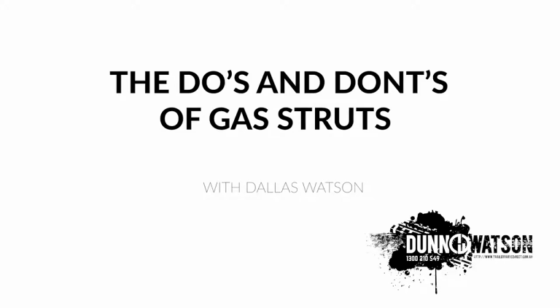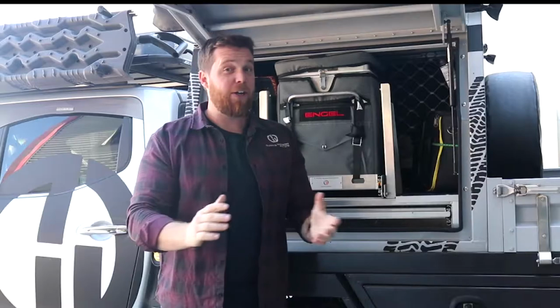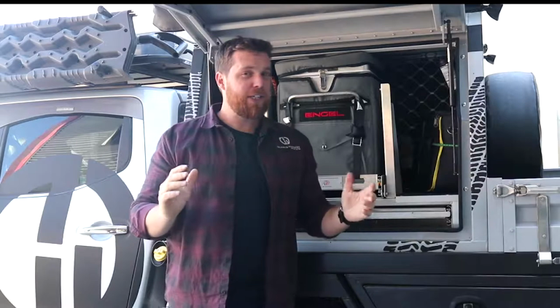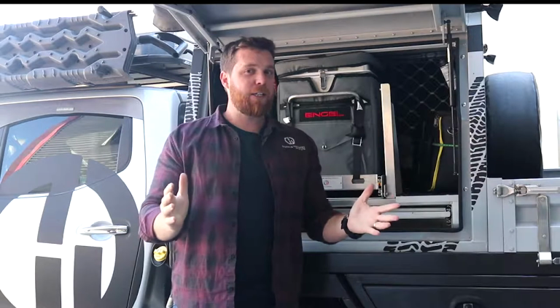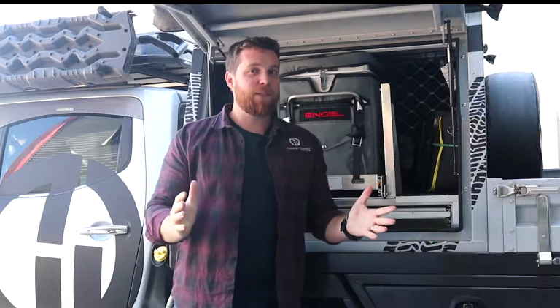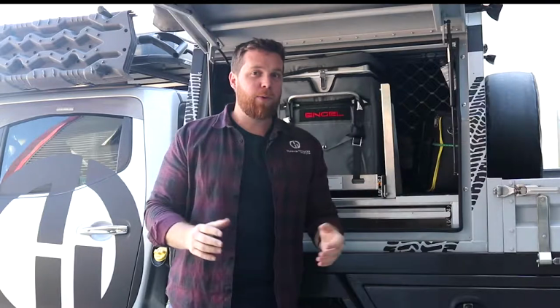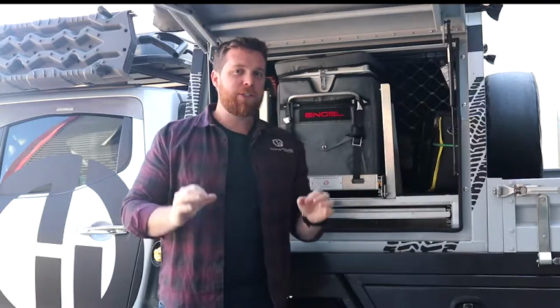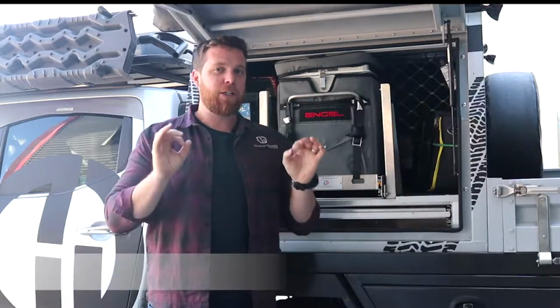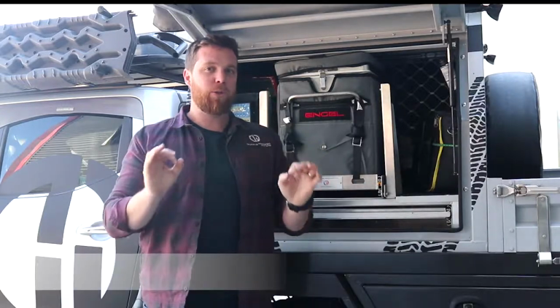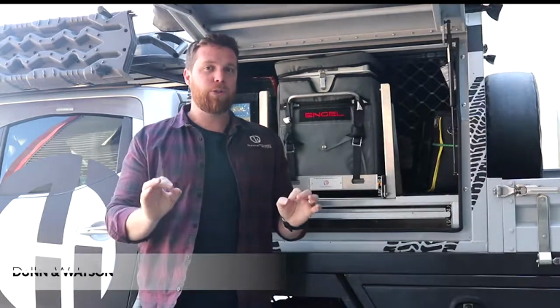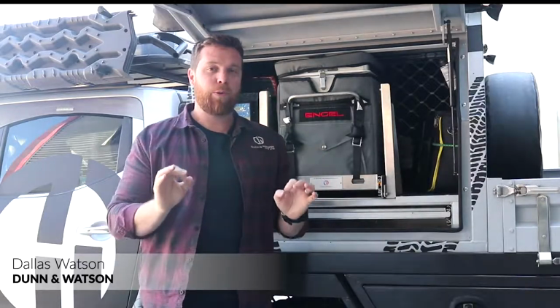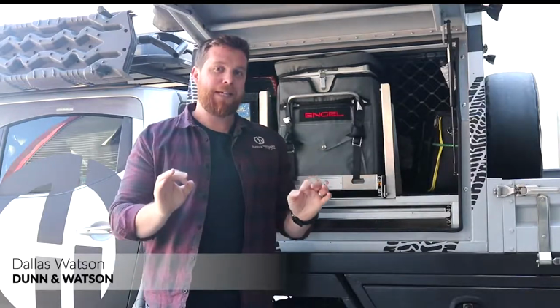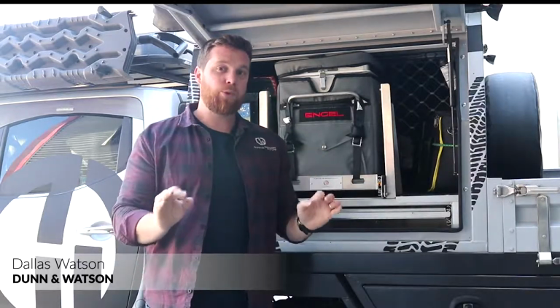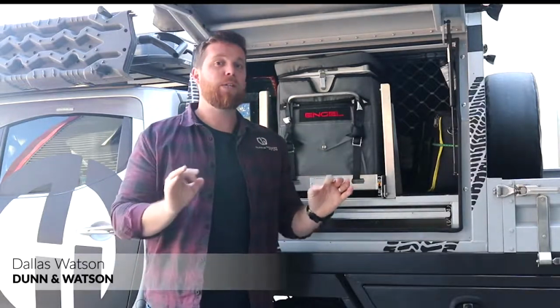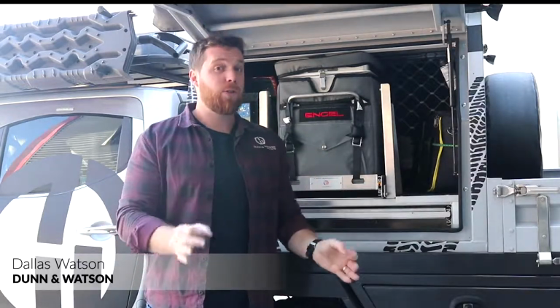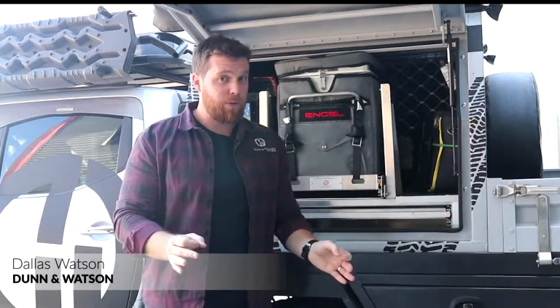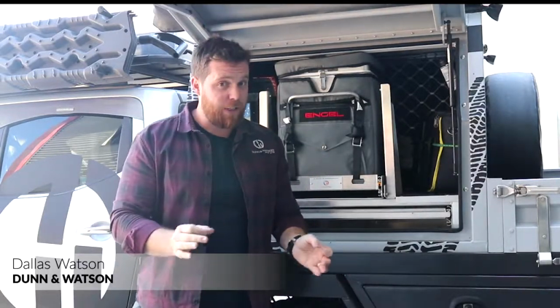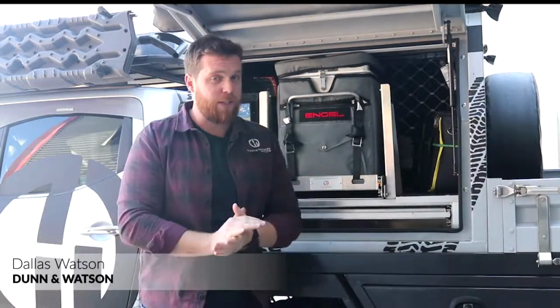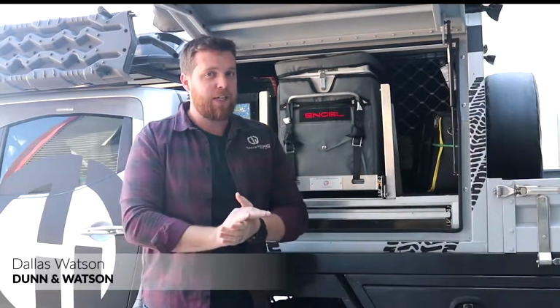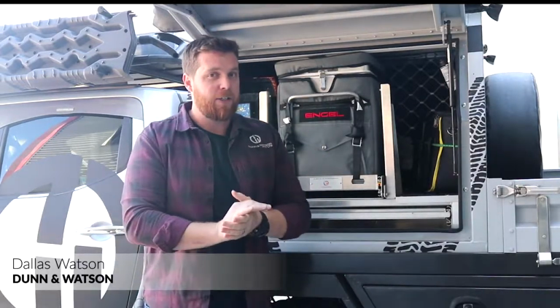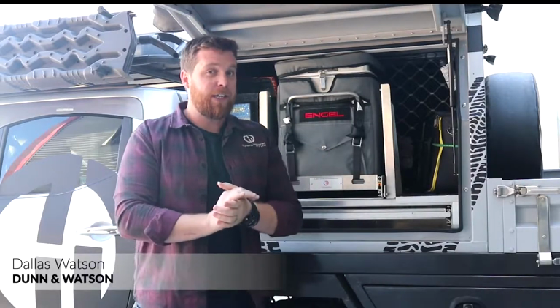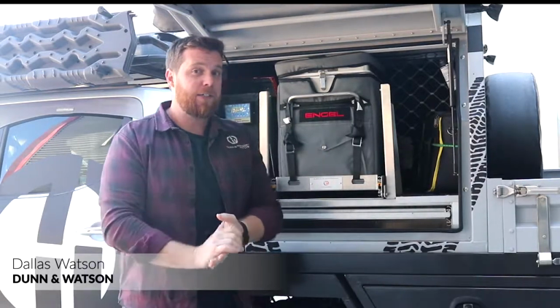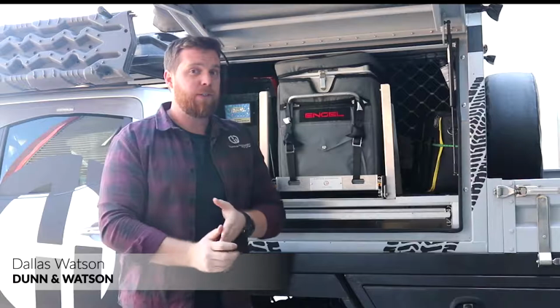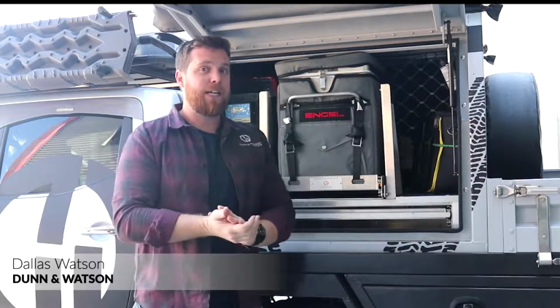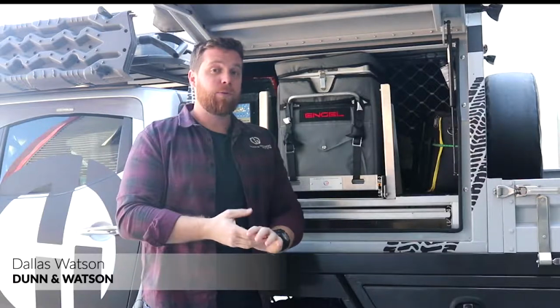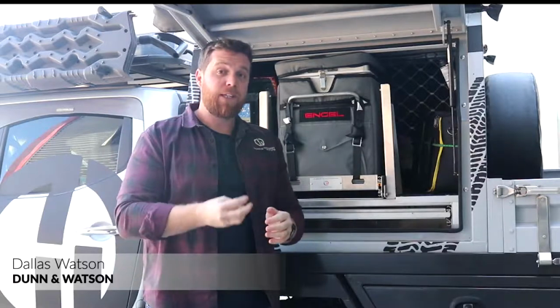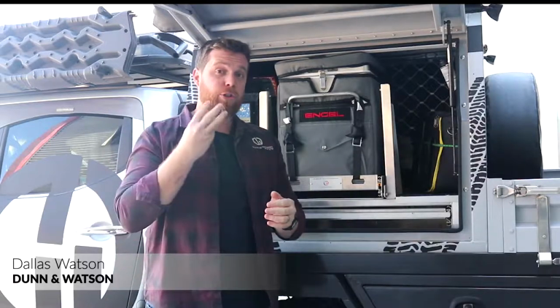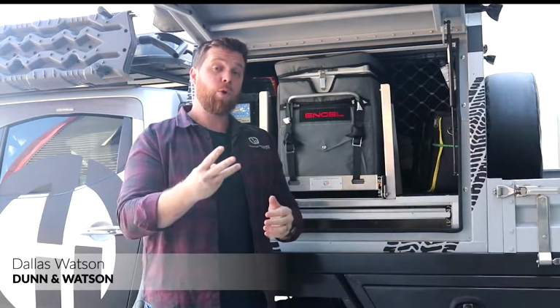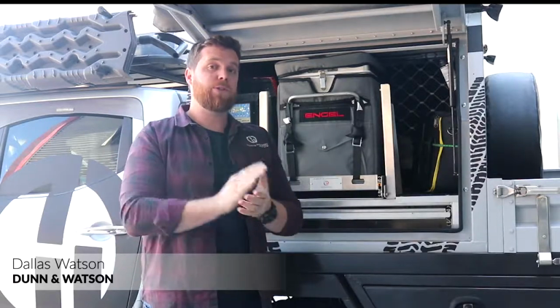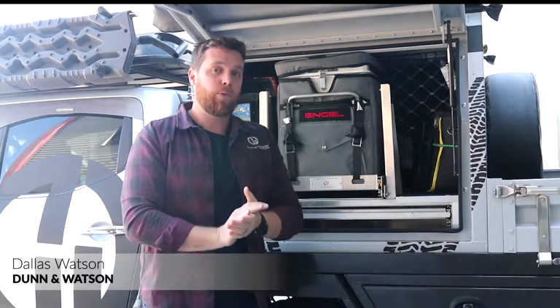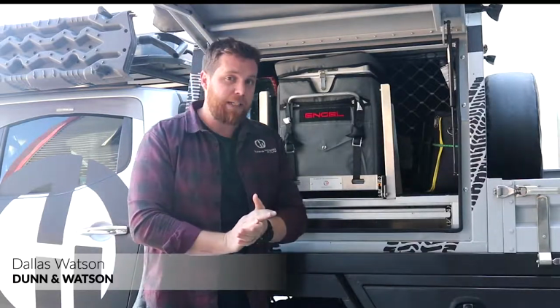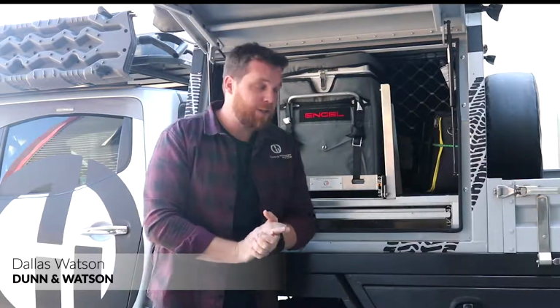G'day guys, Delitz here from Dun & Watson. Today I'm going to be talking to you about the do's and don'ts of gas struts. So to kick things off, let's start with three things you should always do with gas struts.